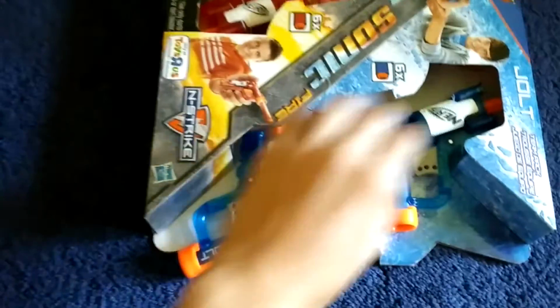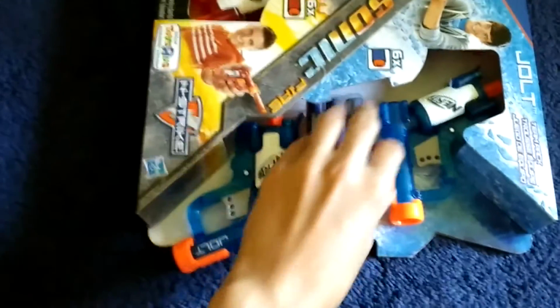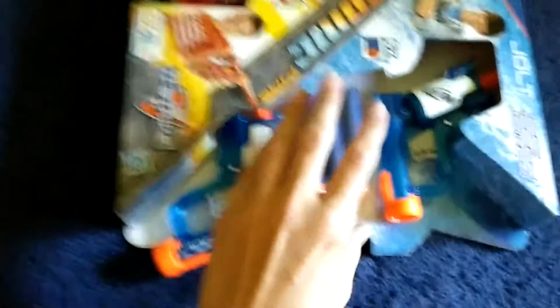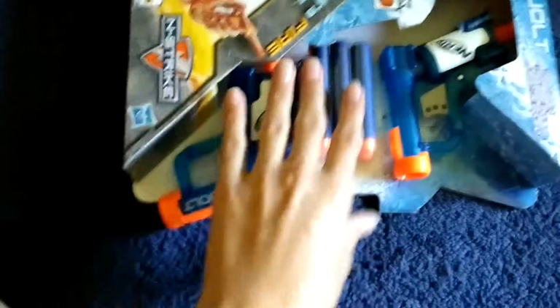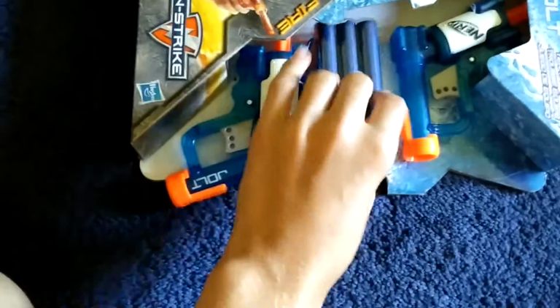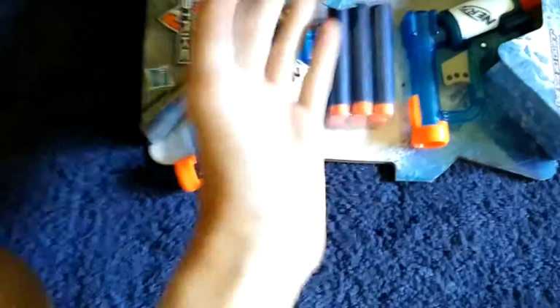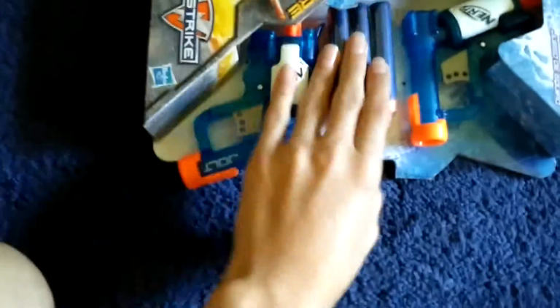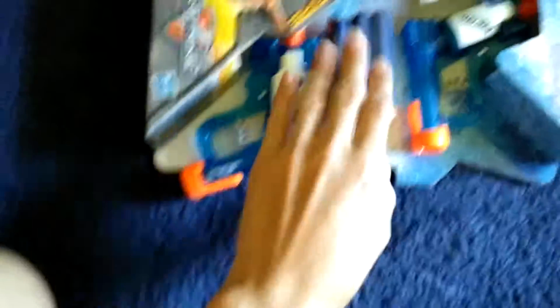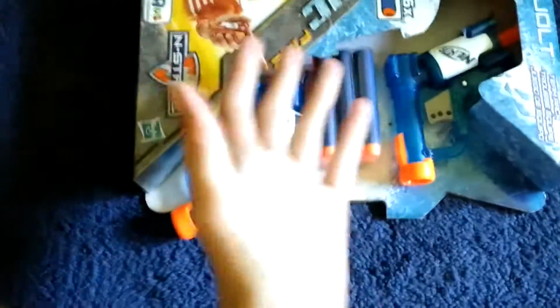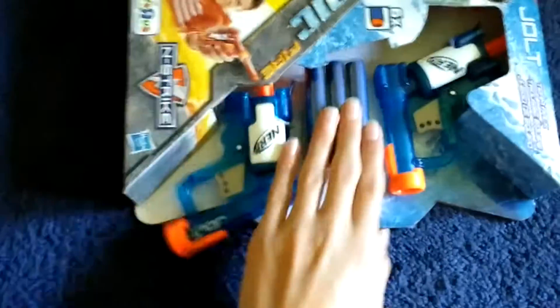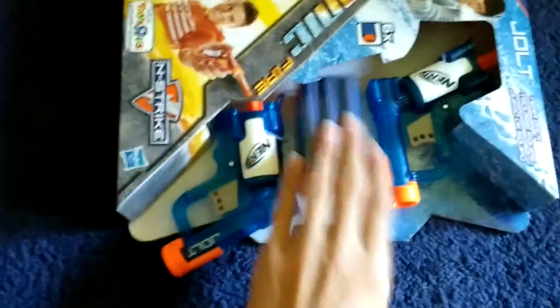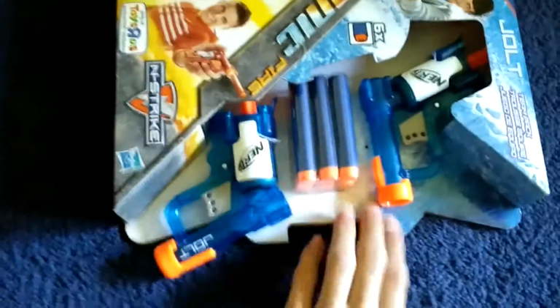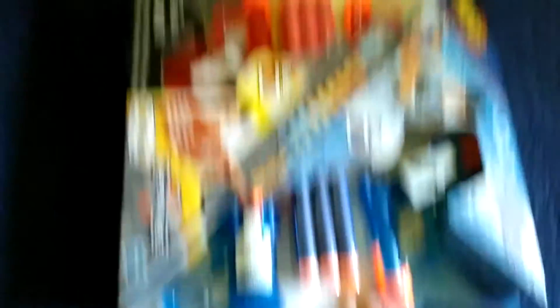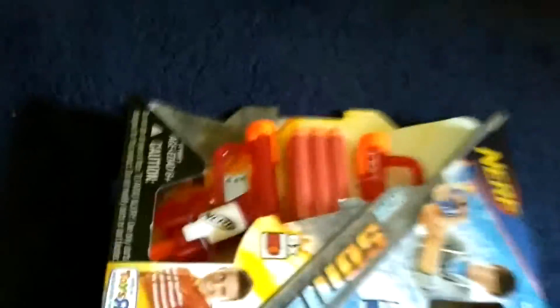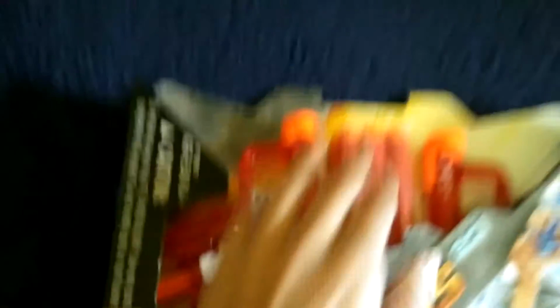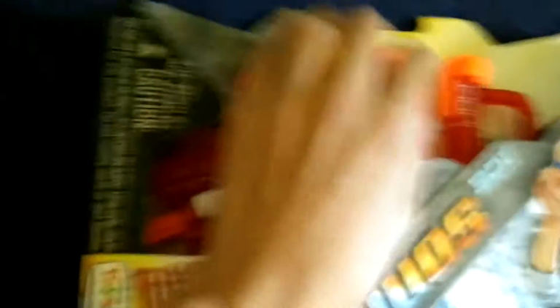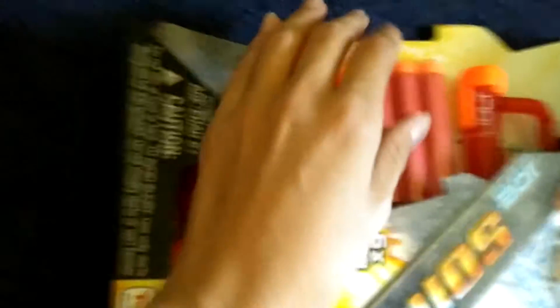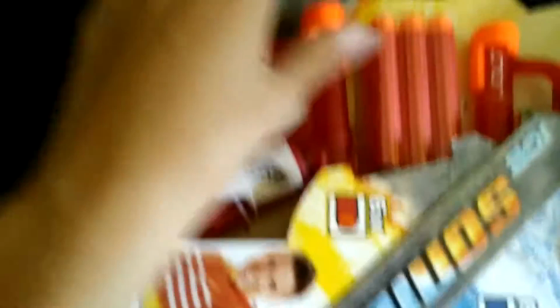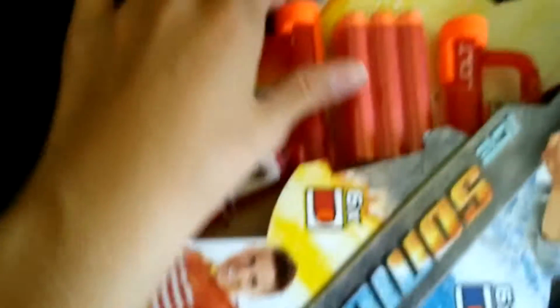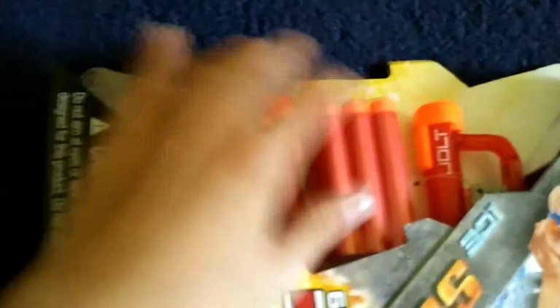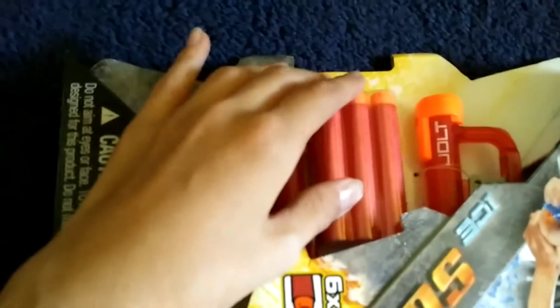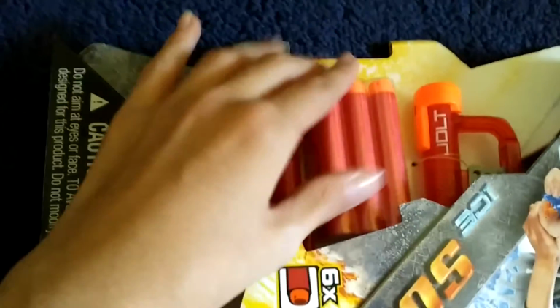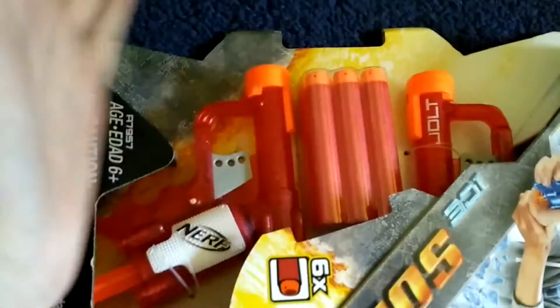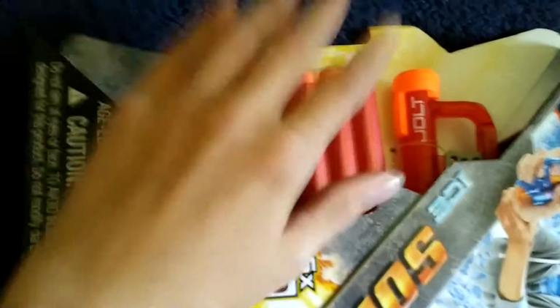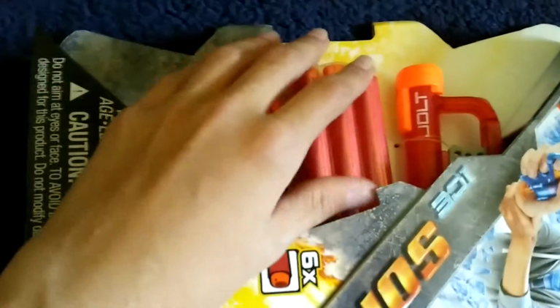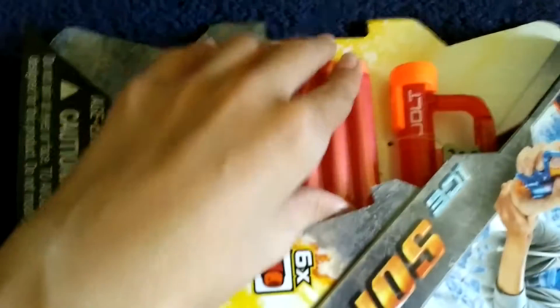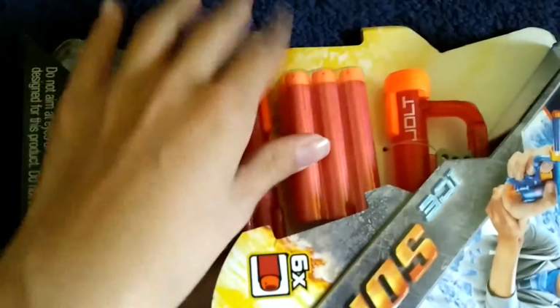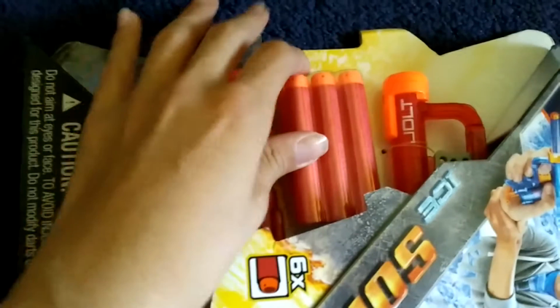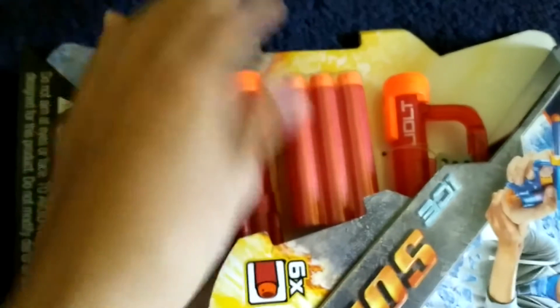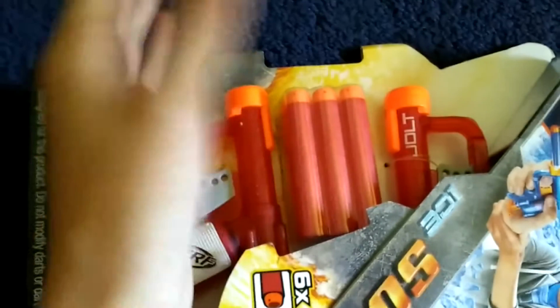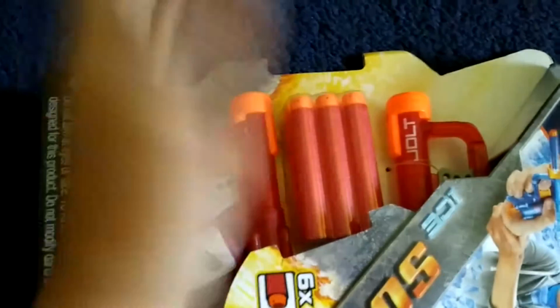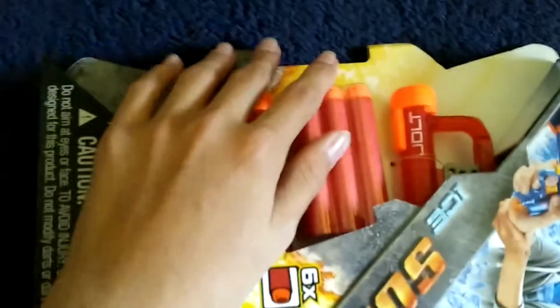So you have your standard elite blue darts, which are normal to most people. And then you have these super awesome red elite darts, which are my favorite out of this whole box.